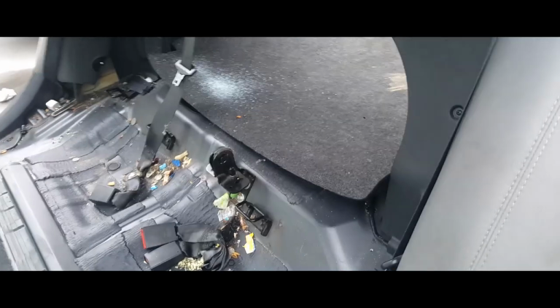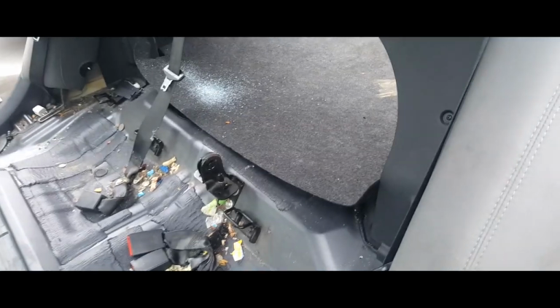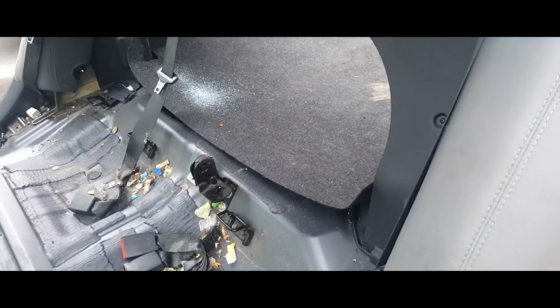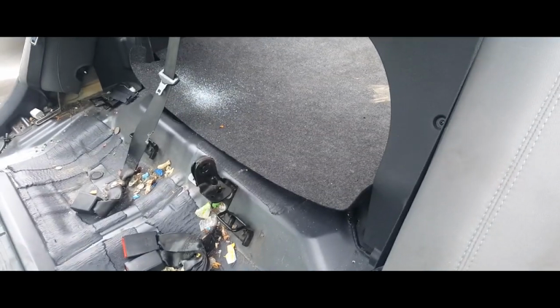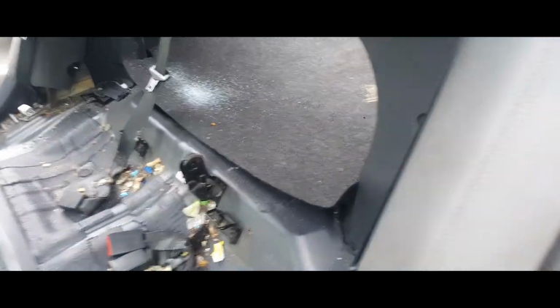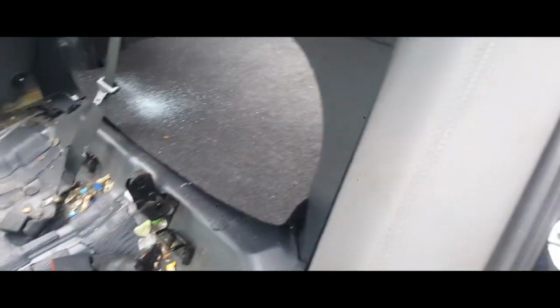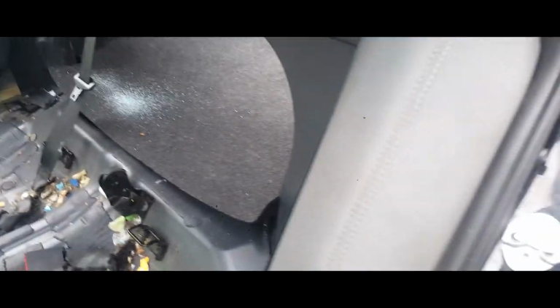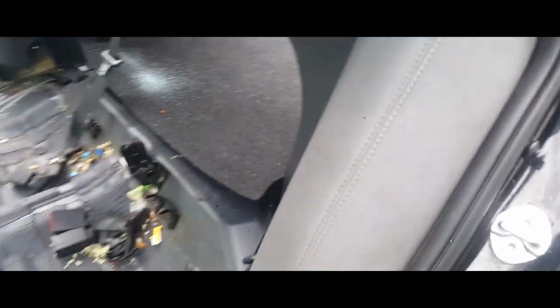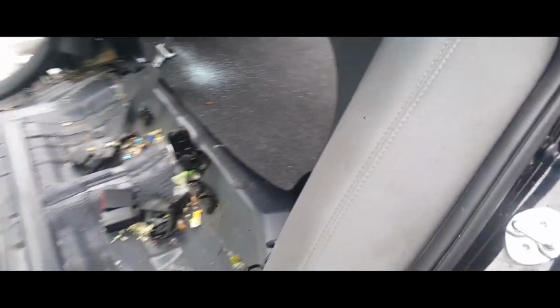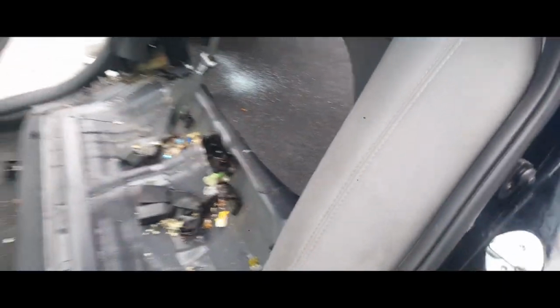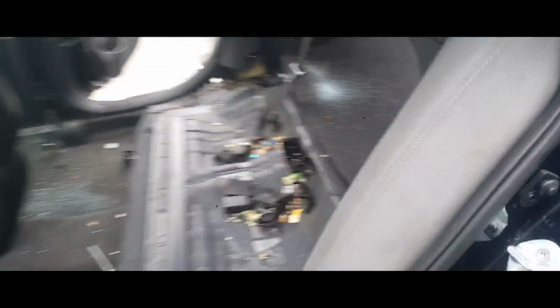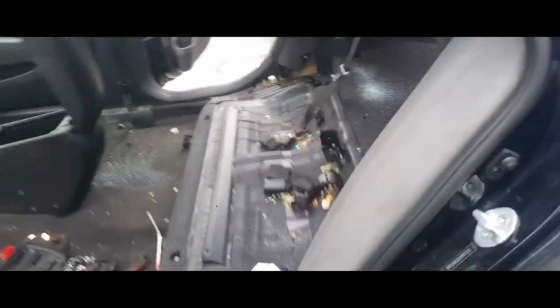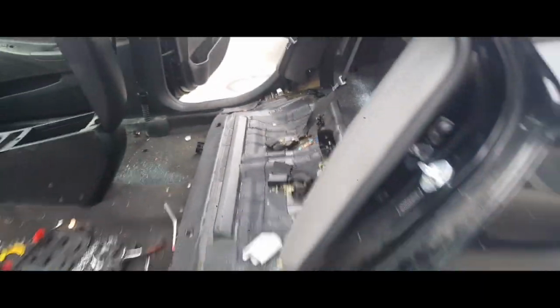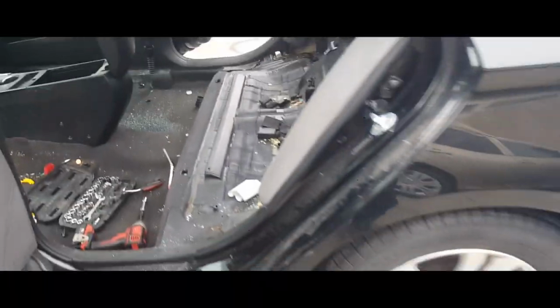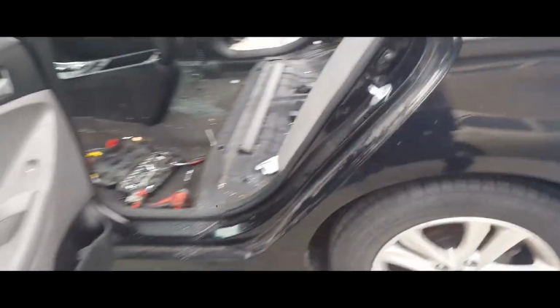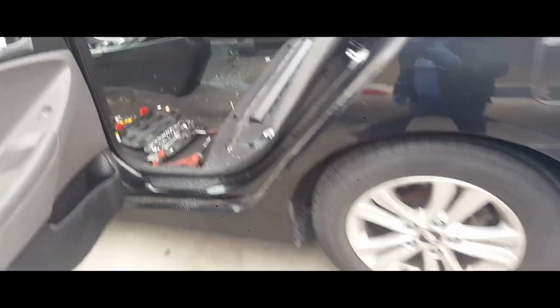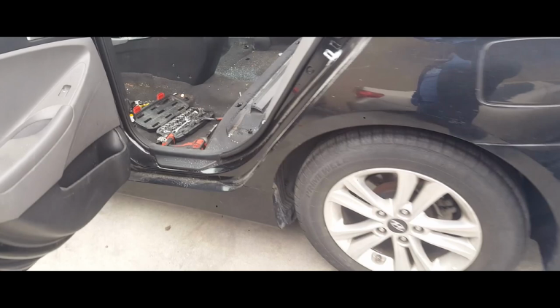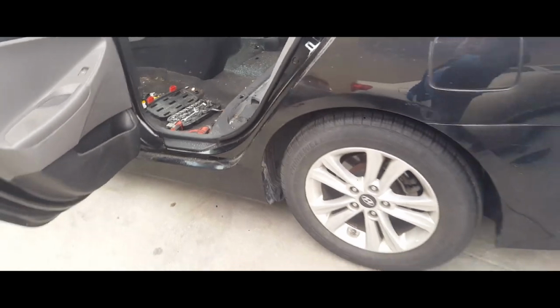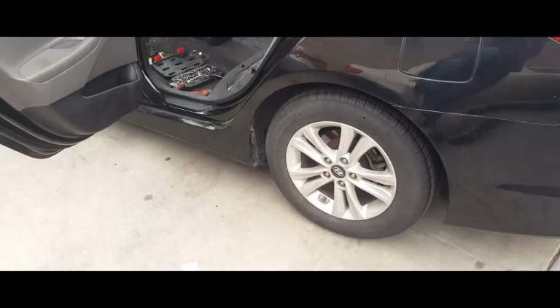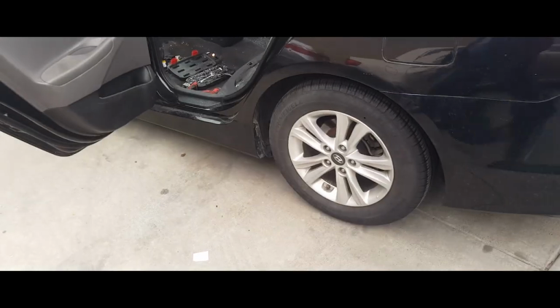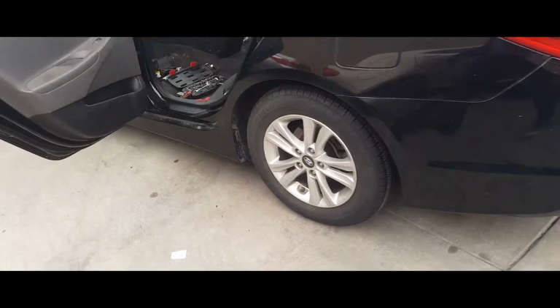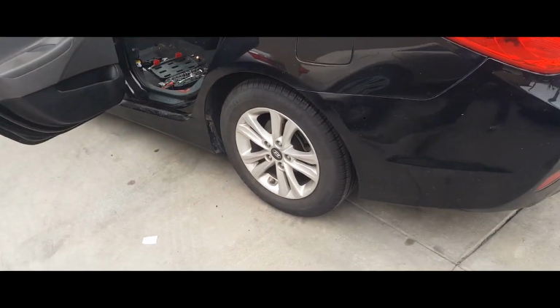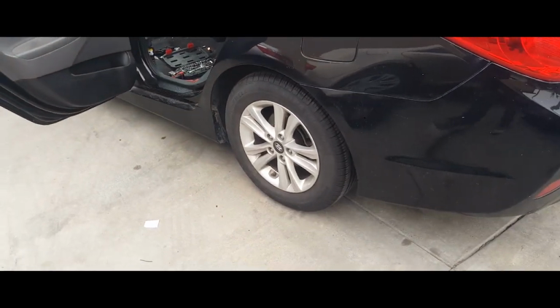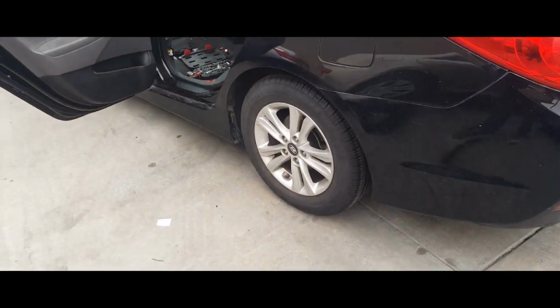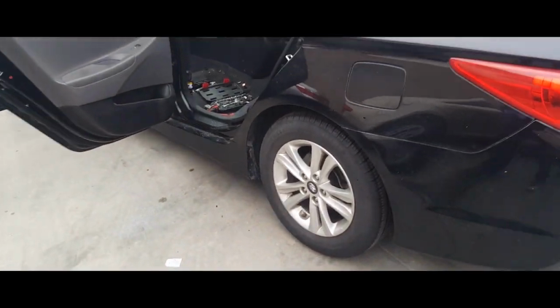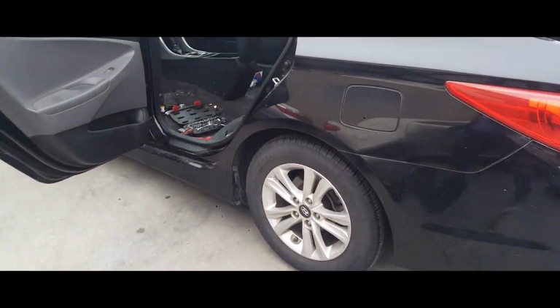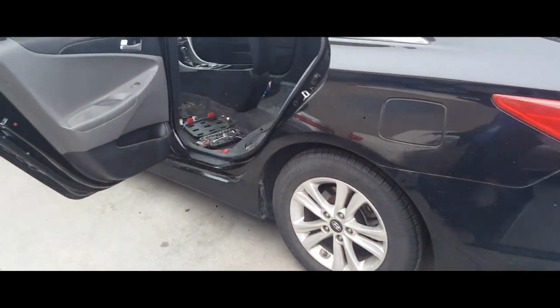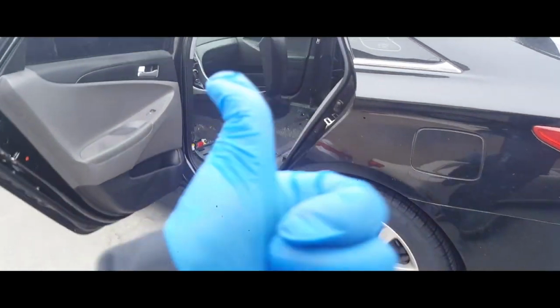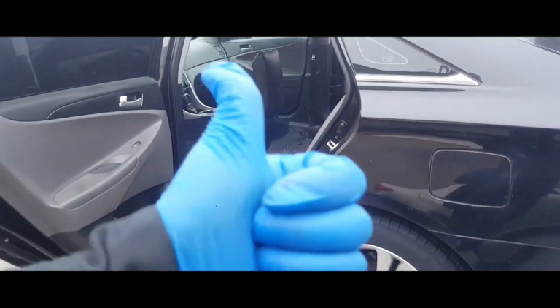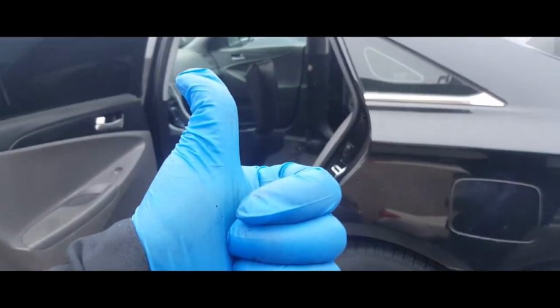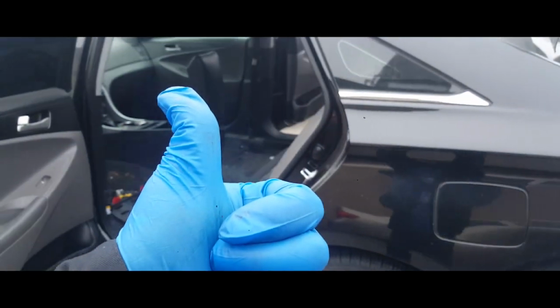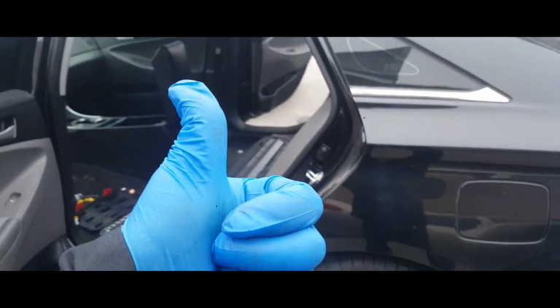That's how you remove the back seats out of a 2014 Hyundai Sonata. Thank you for watching, please like and subscribe.